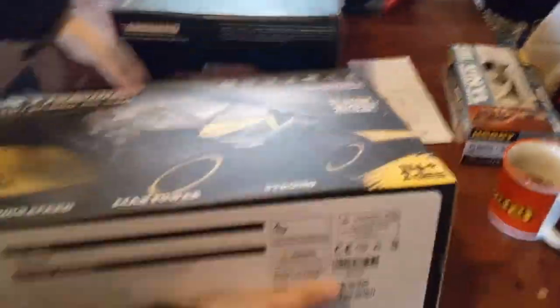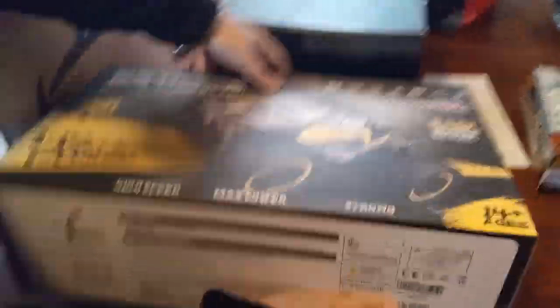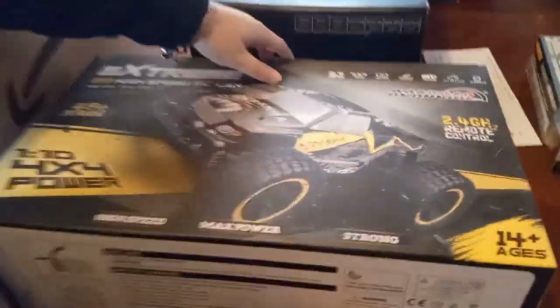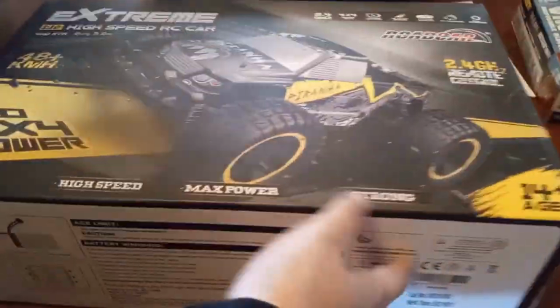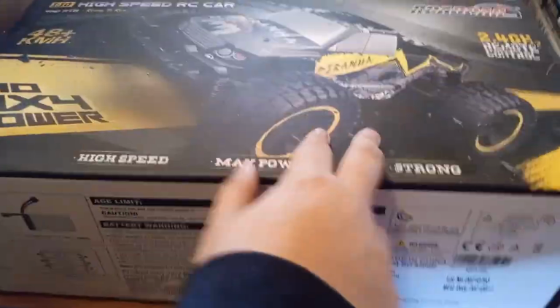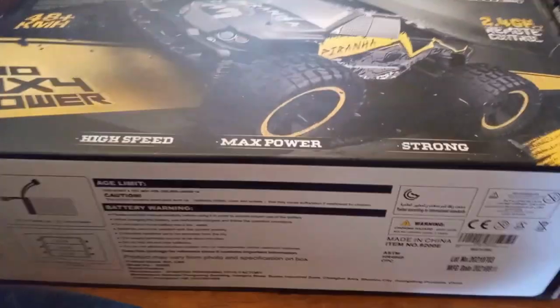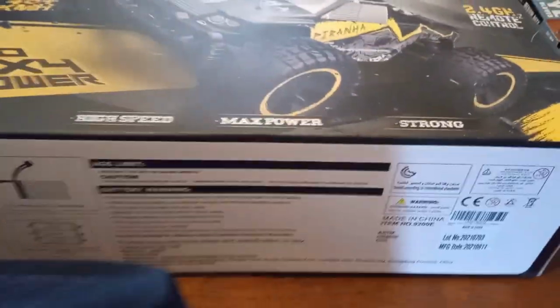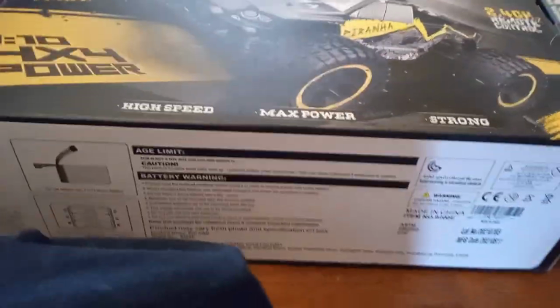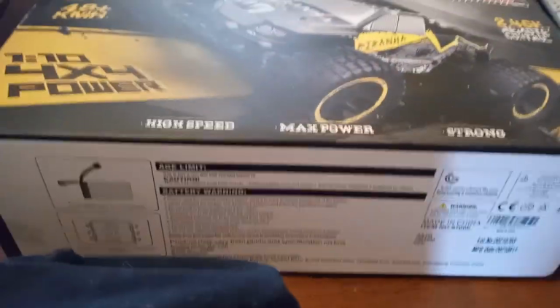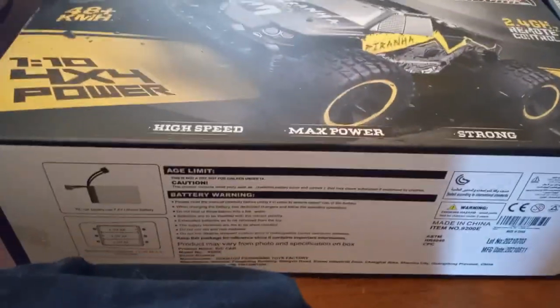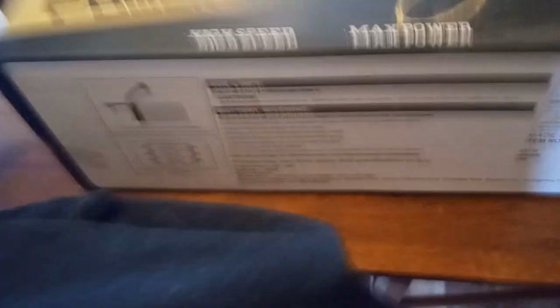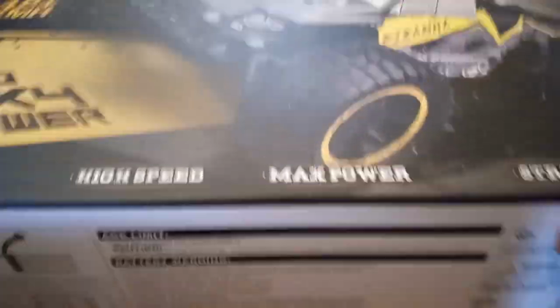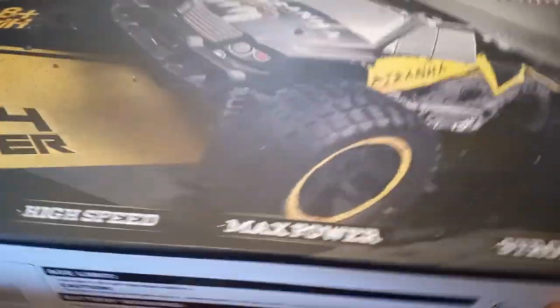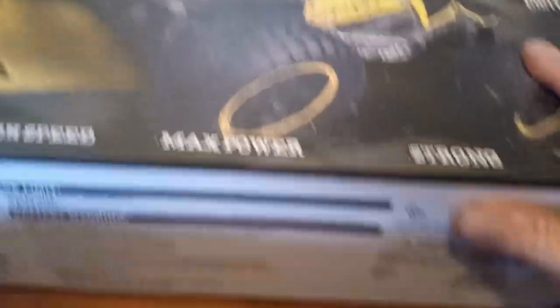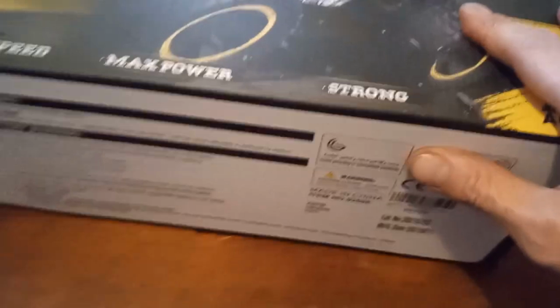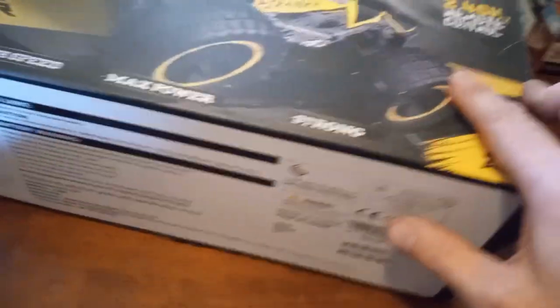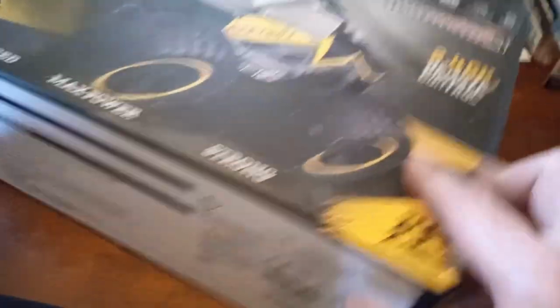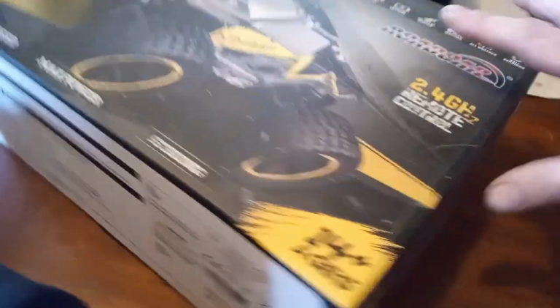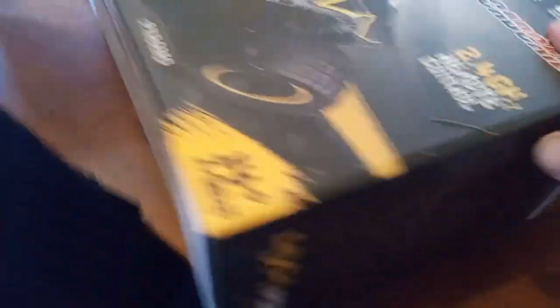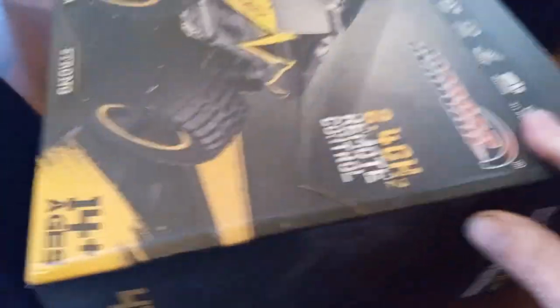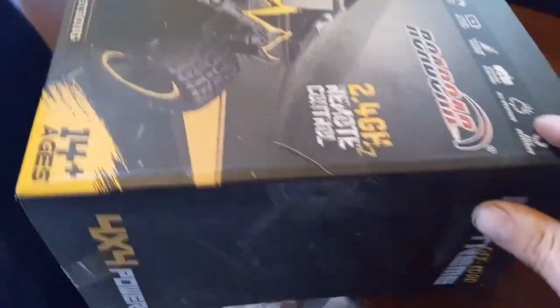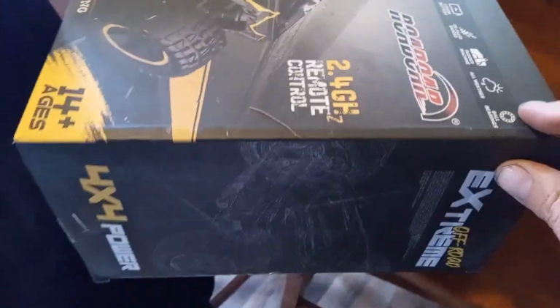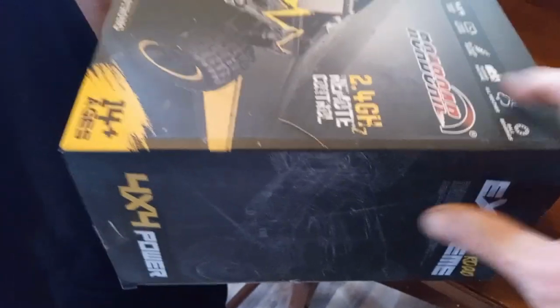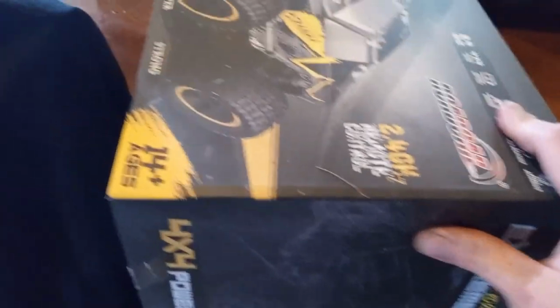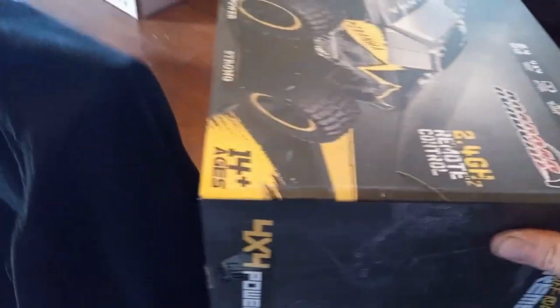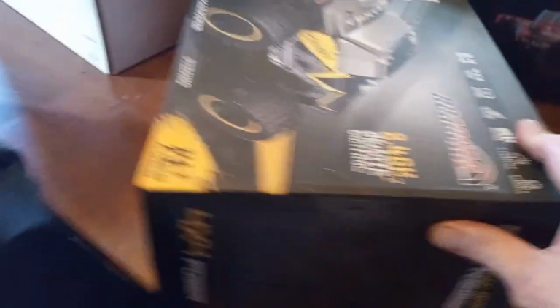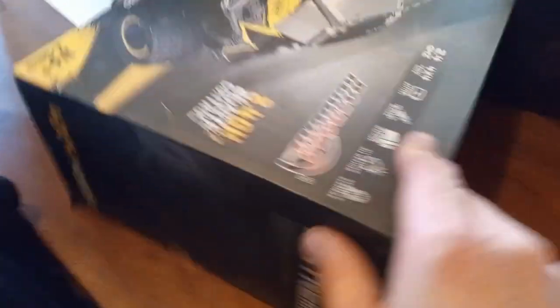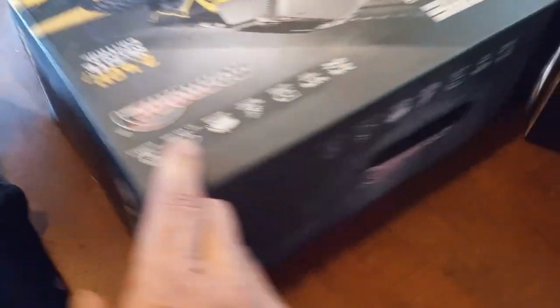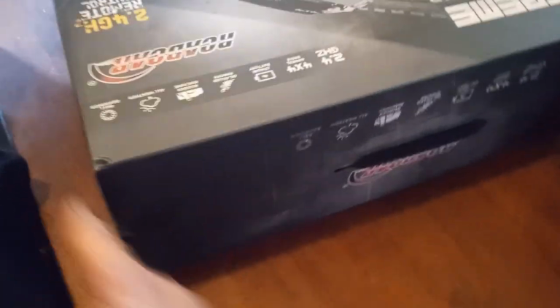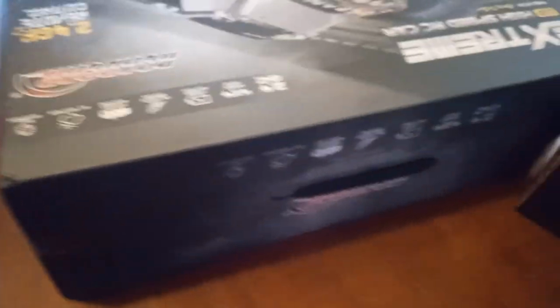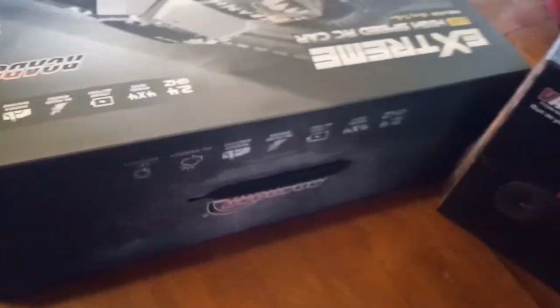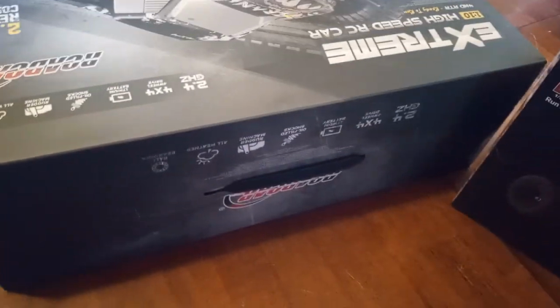My dyslexic ass, reading it wrong. So we'll be back and open these fully individual, but I wanted to get this in.